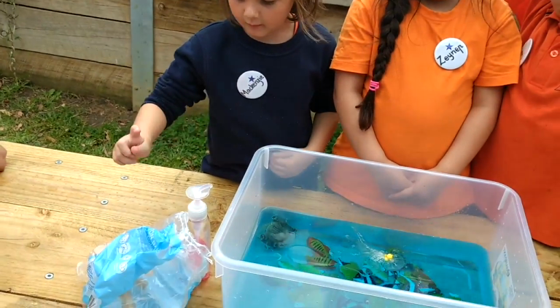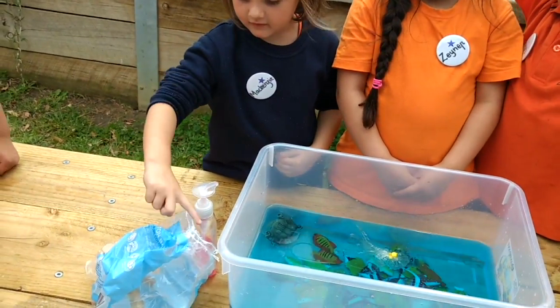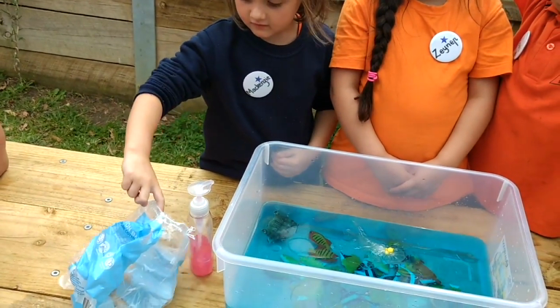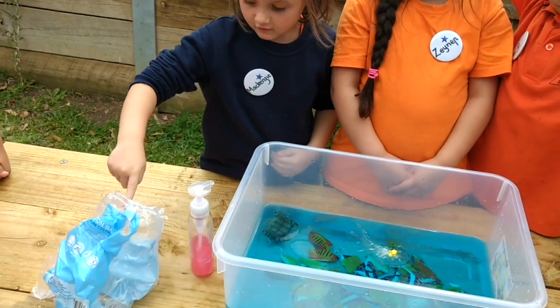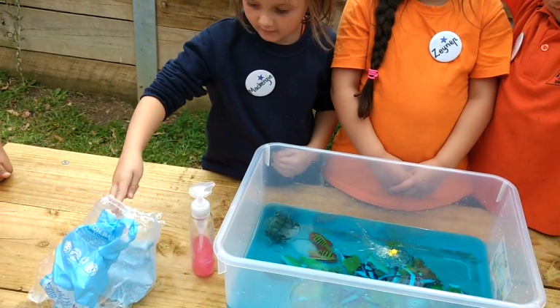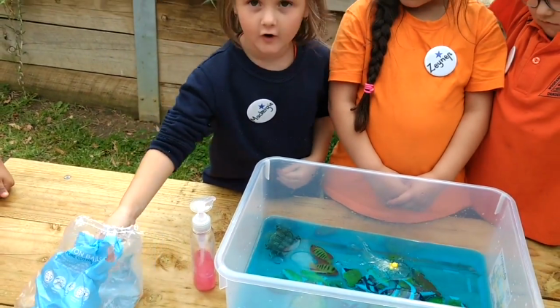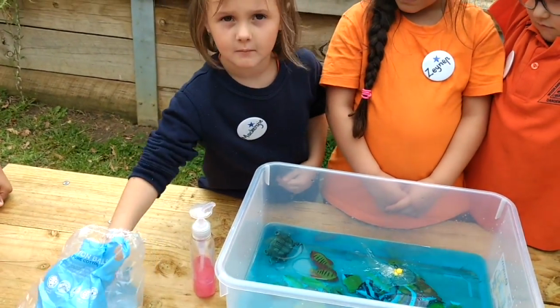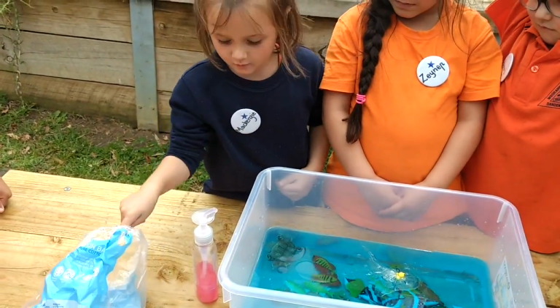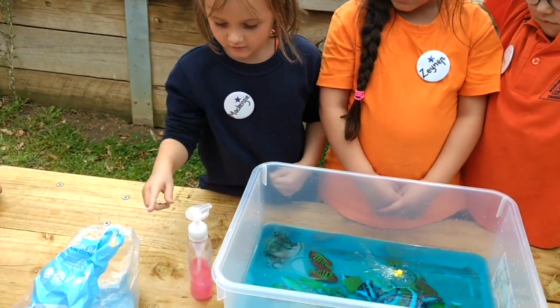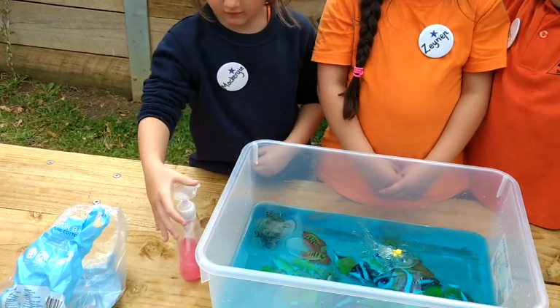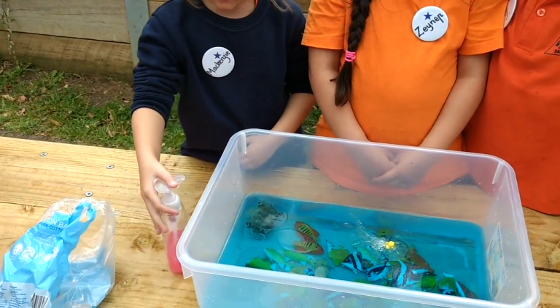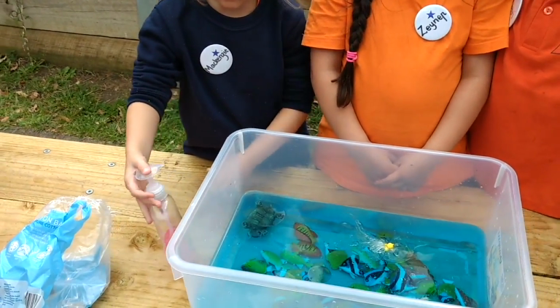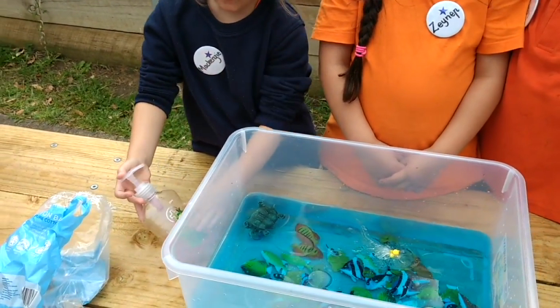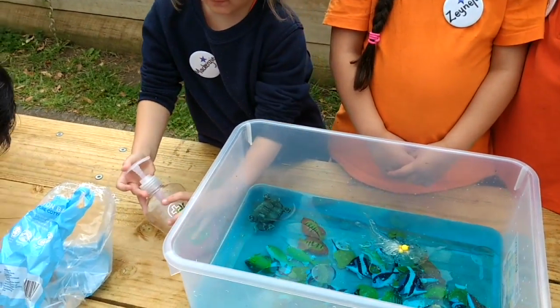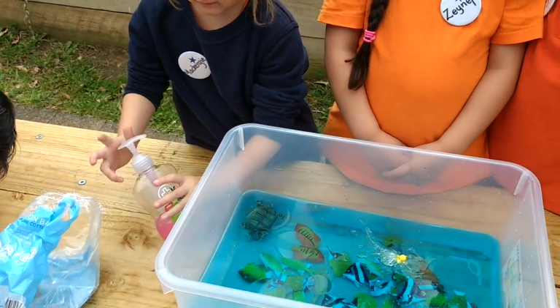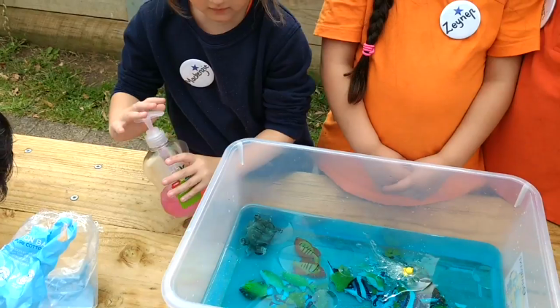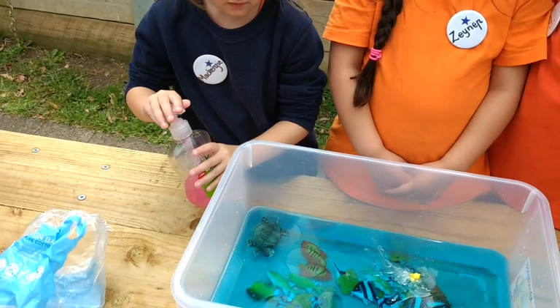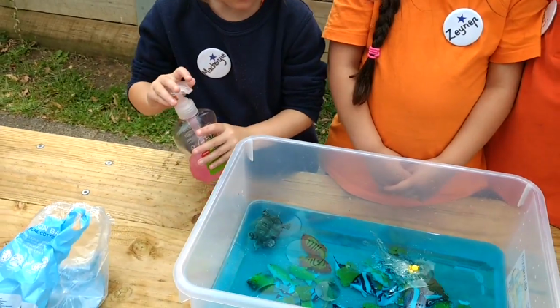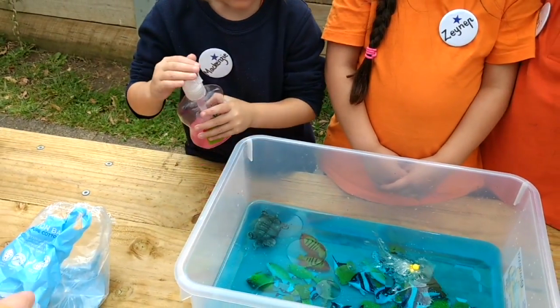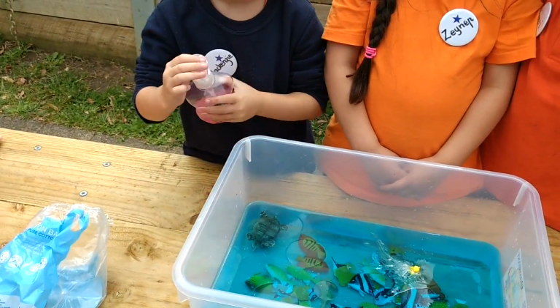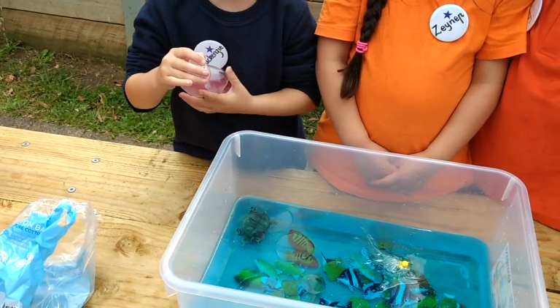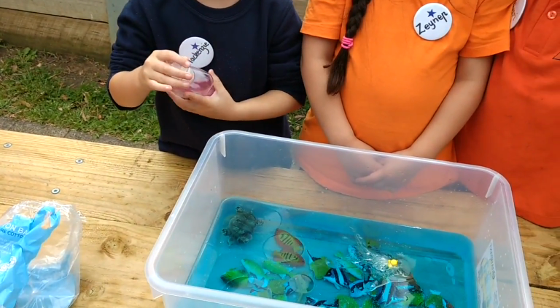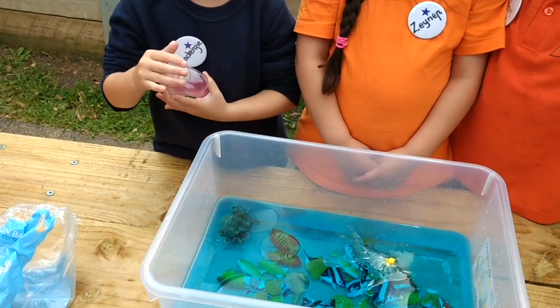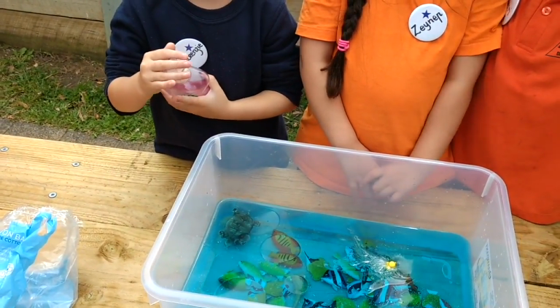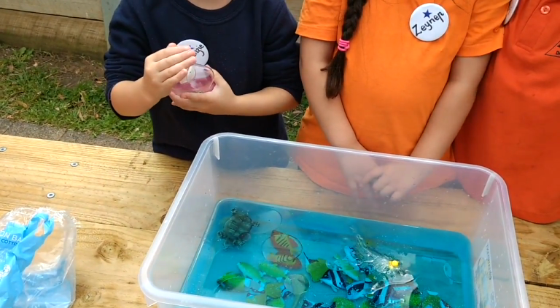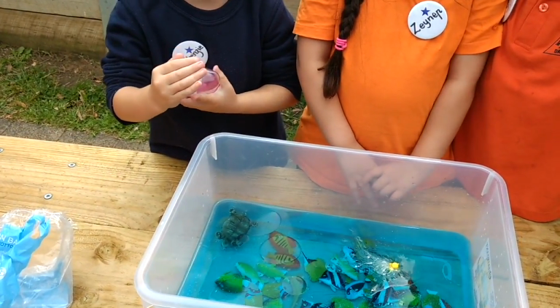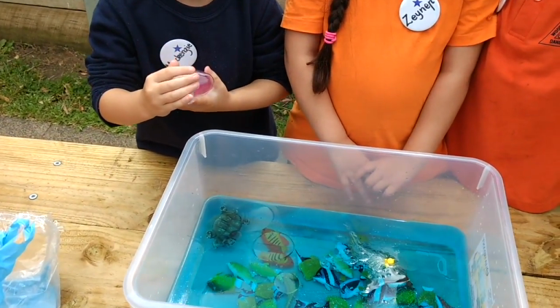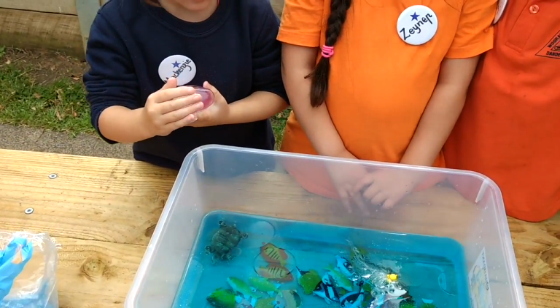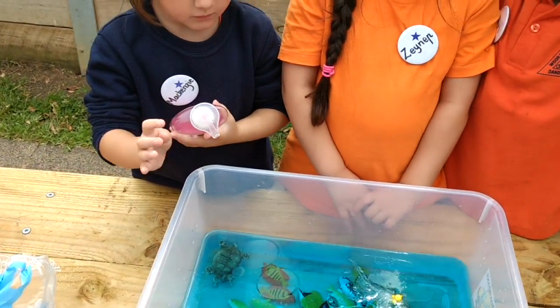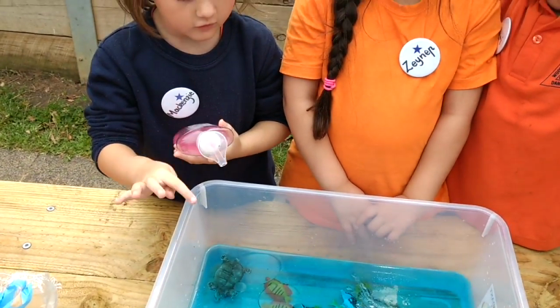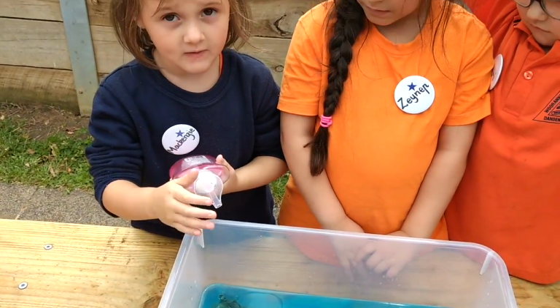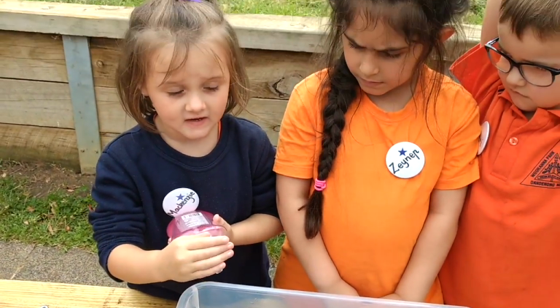I'll put the soap and the cotton balls. Okay, show us. Do you need some cotton balls or are you going to put the soap in here? I'll put the soap in here.